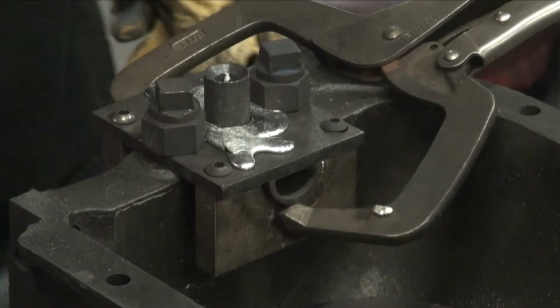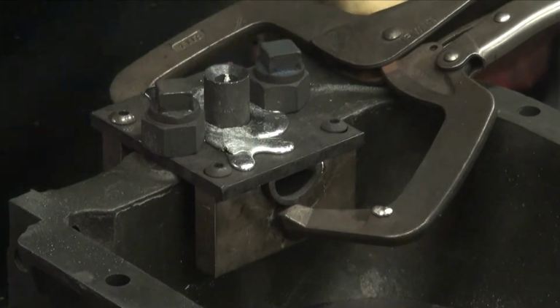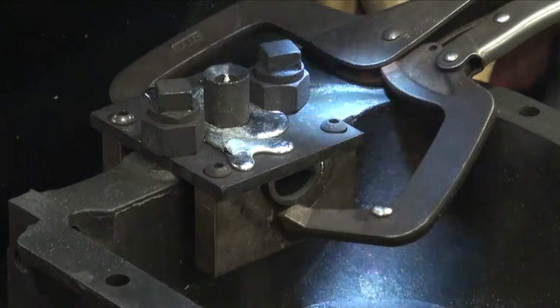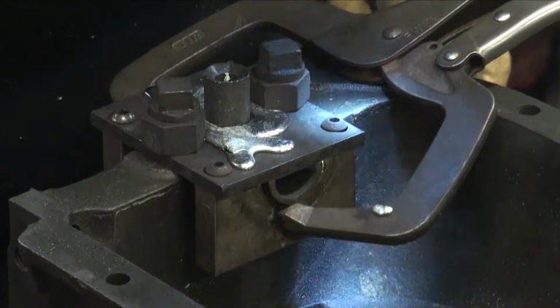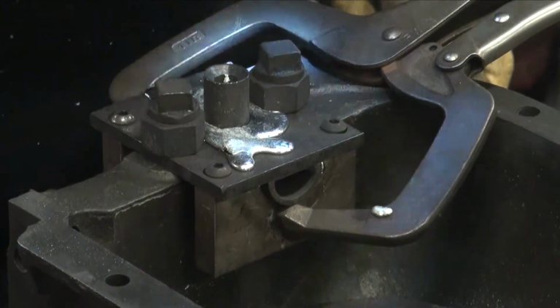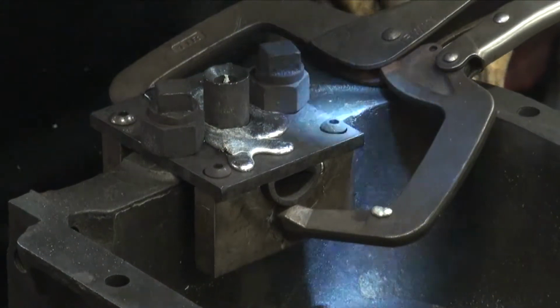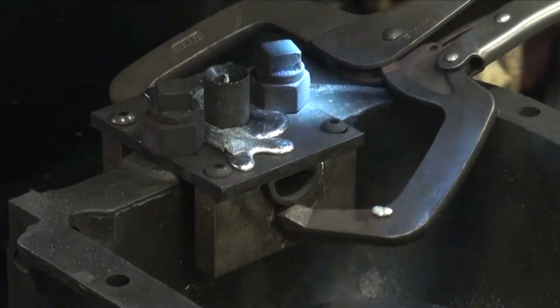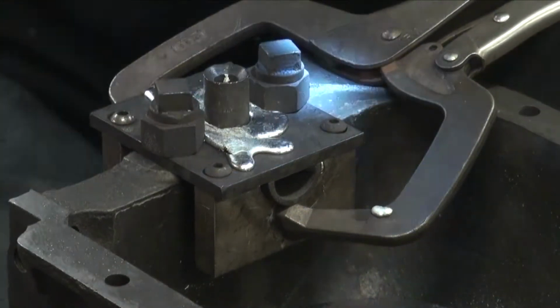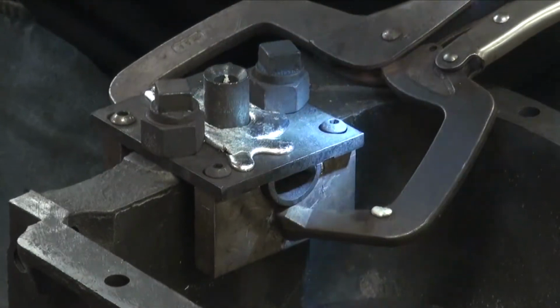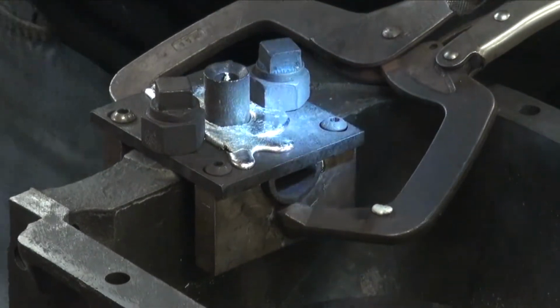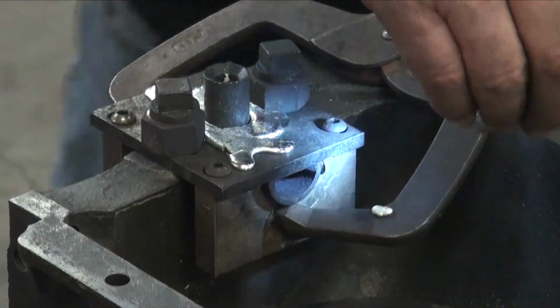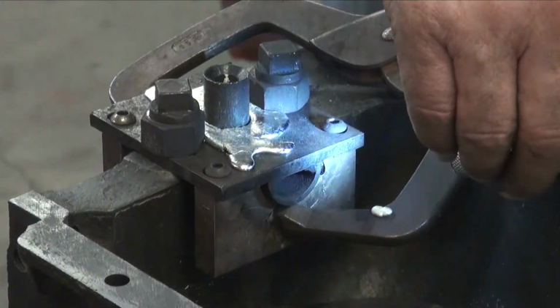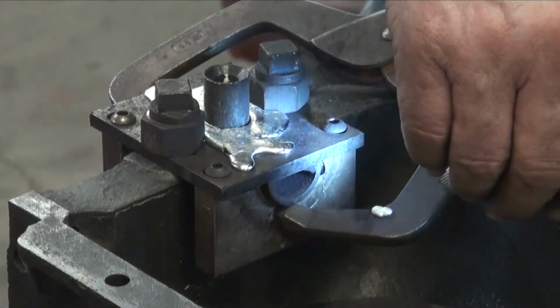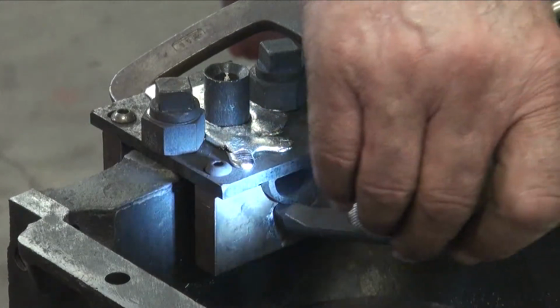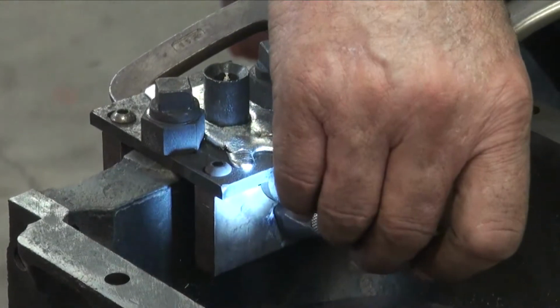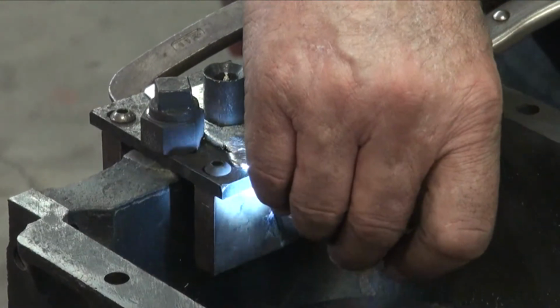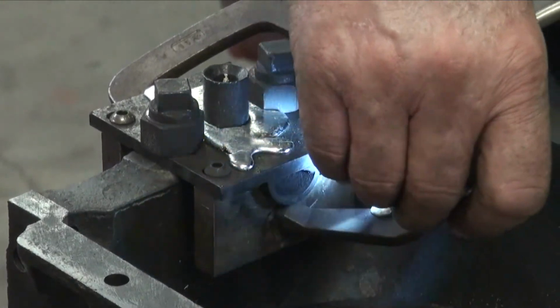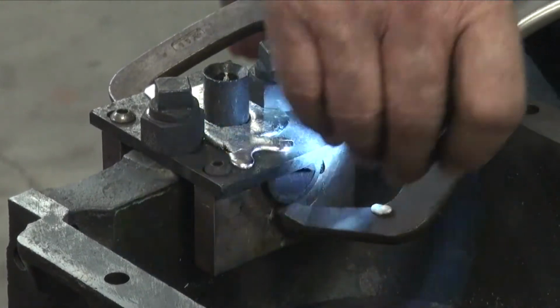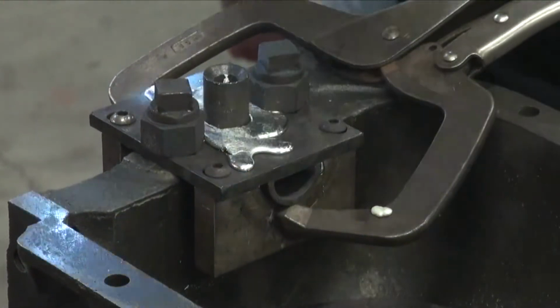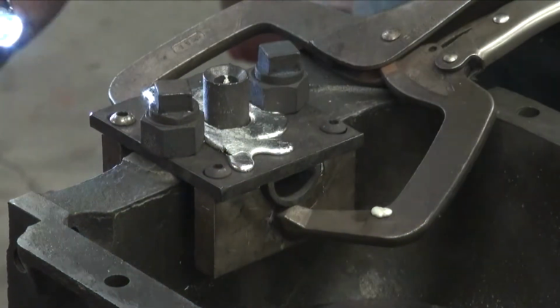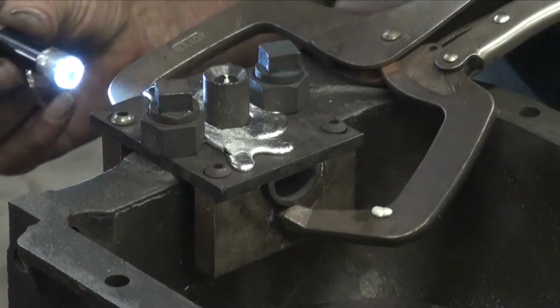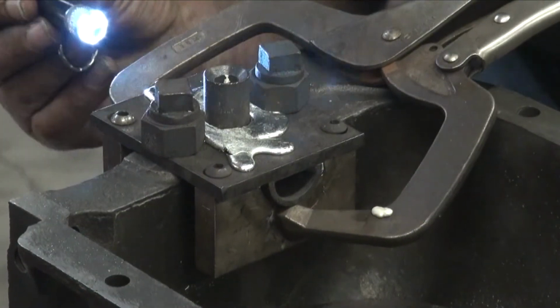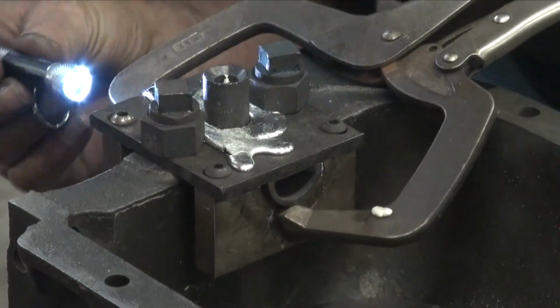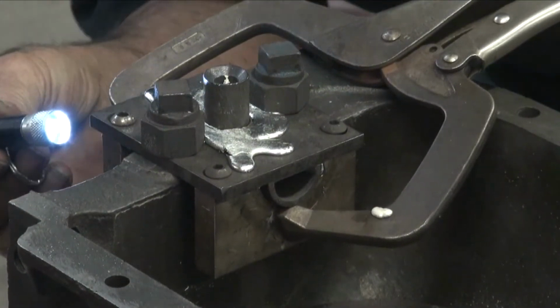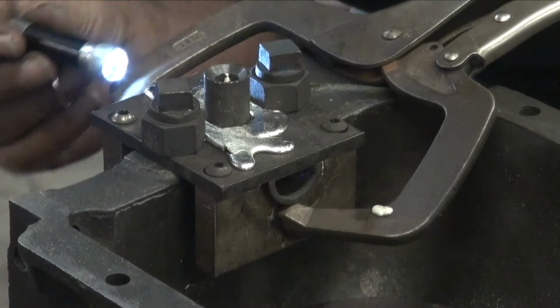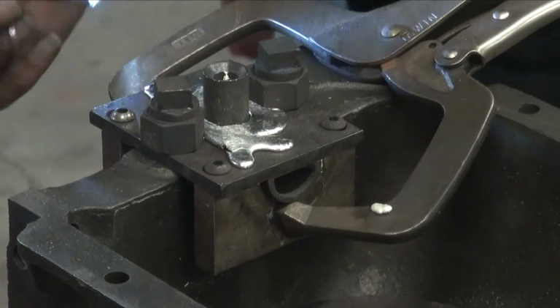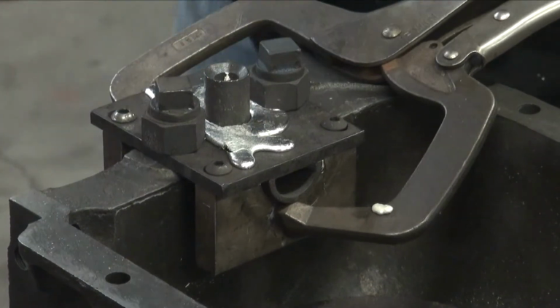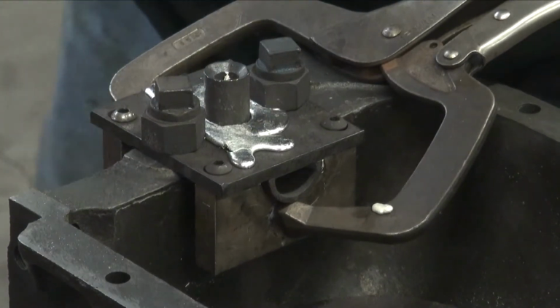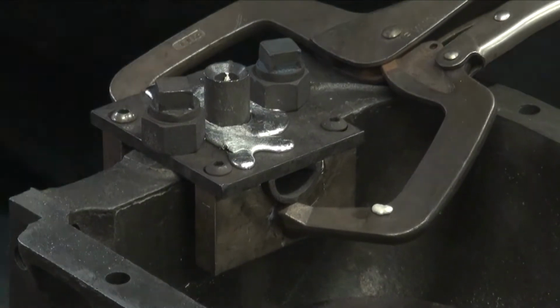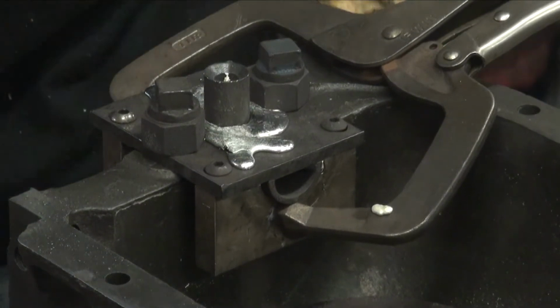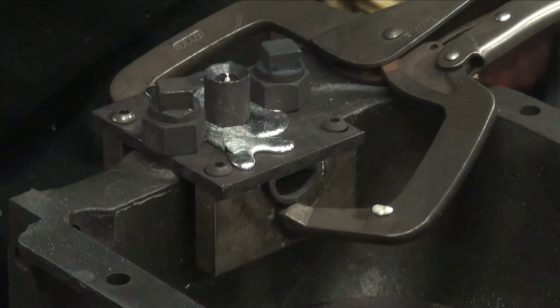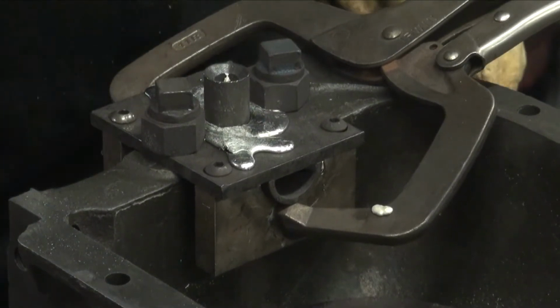Again, that front one — this area here, you've got to concentrate on getting a little extra heat in it. I can see babbitt weeping out of both vents right there, and got babbitt out of both vents right here, so I think we've got that one full.